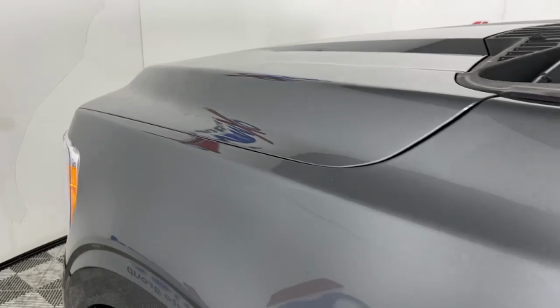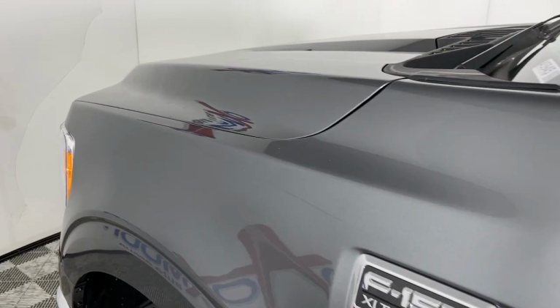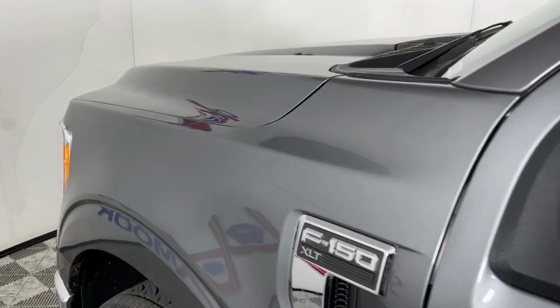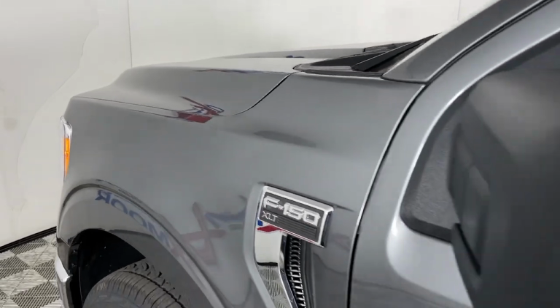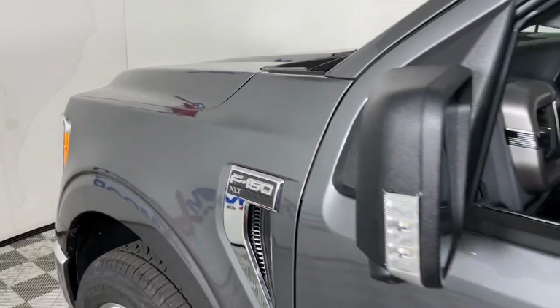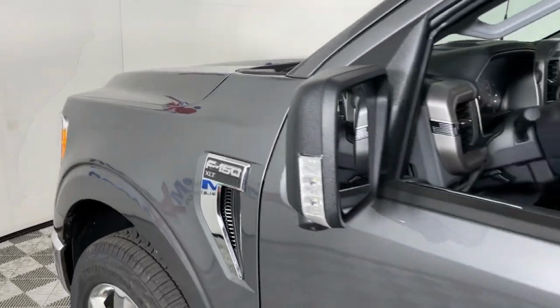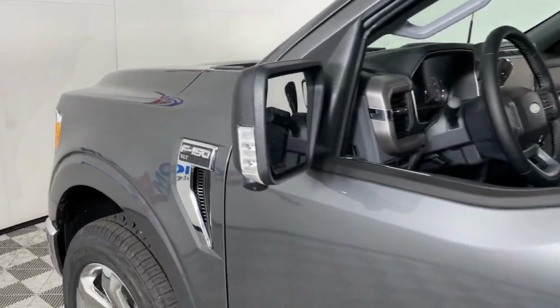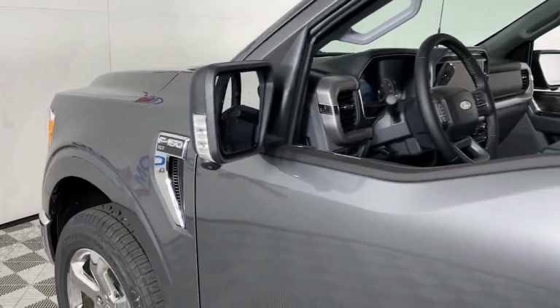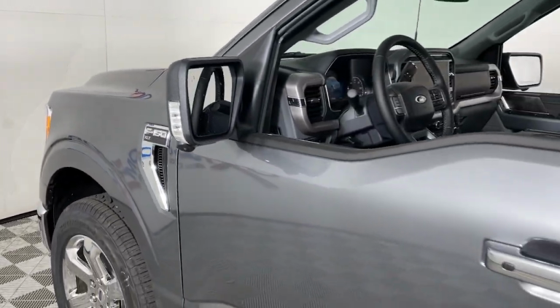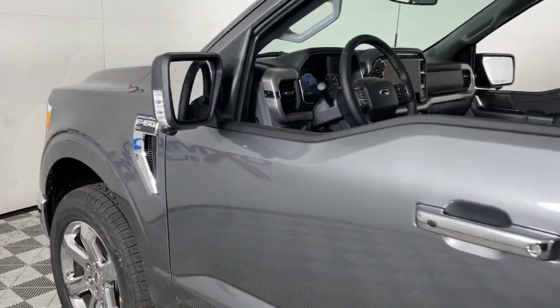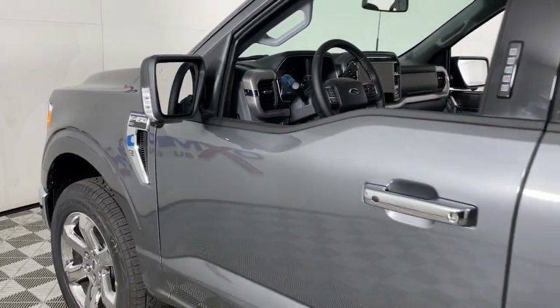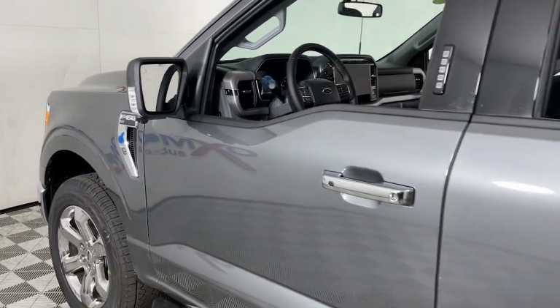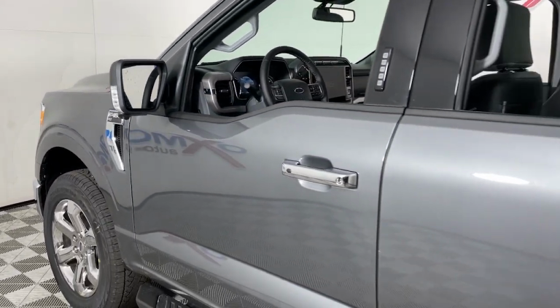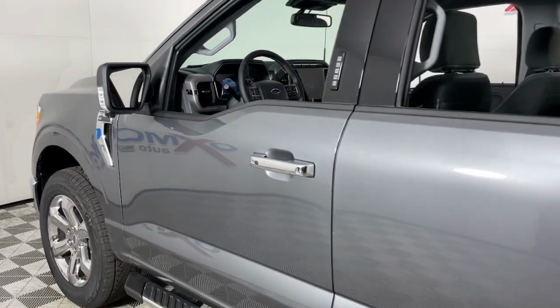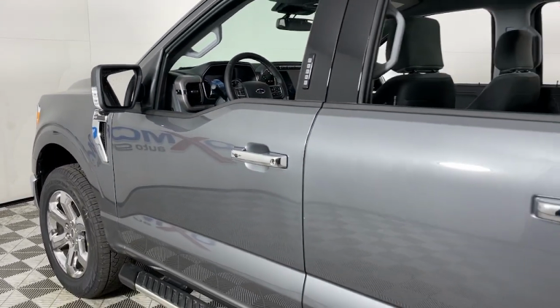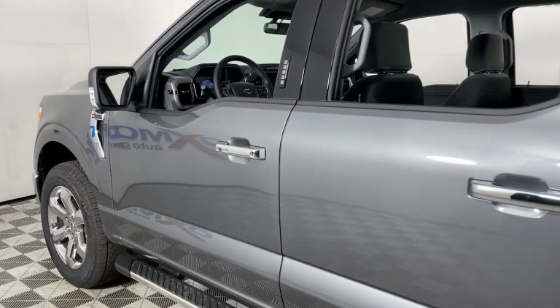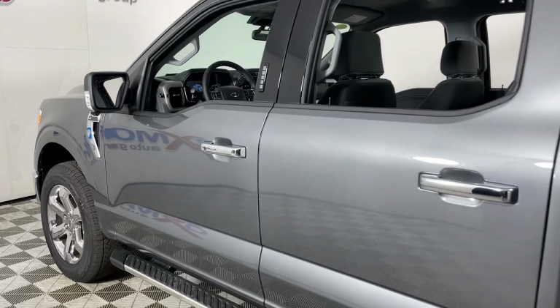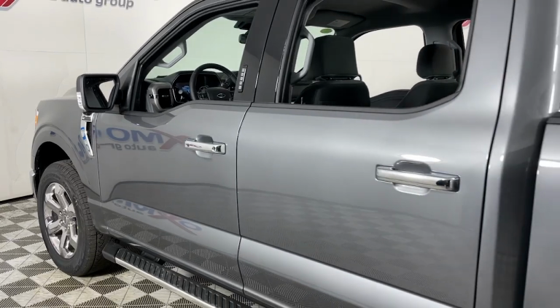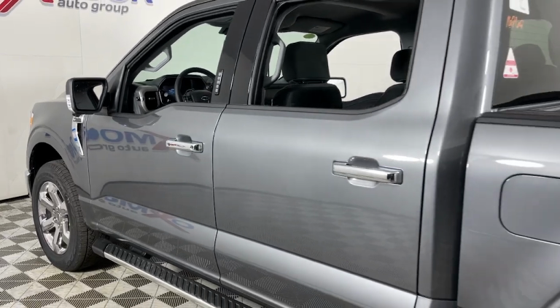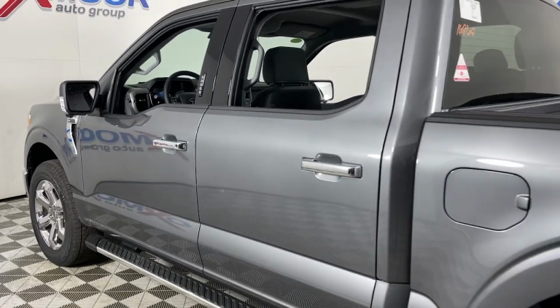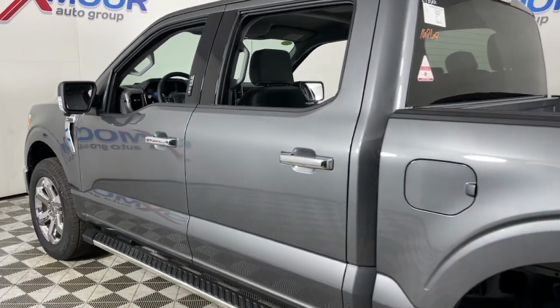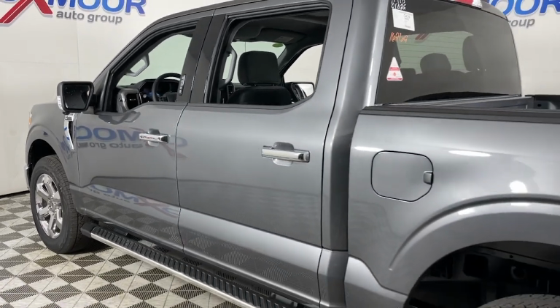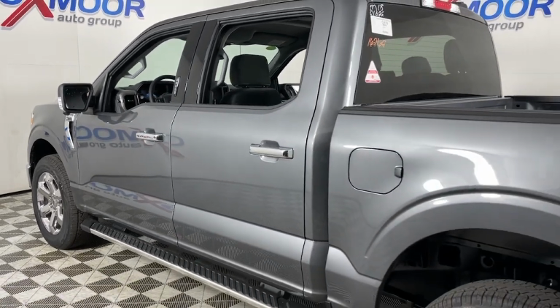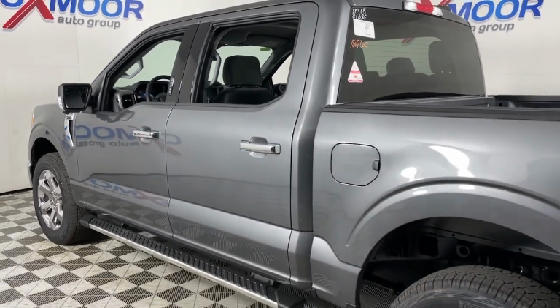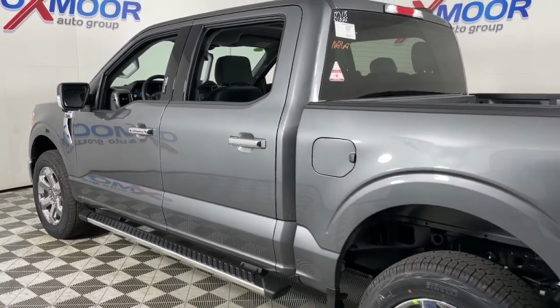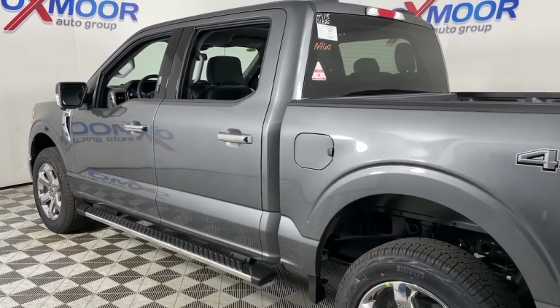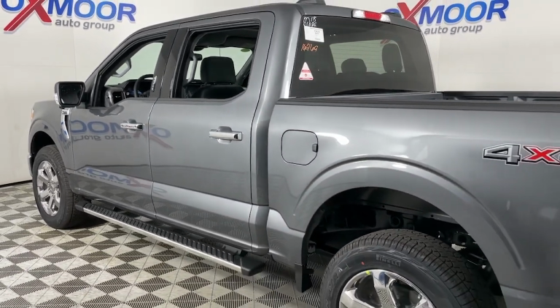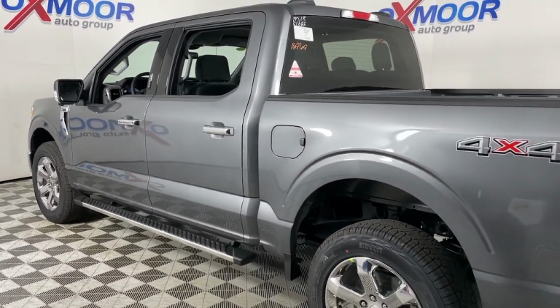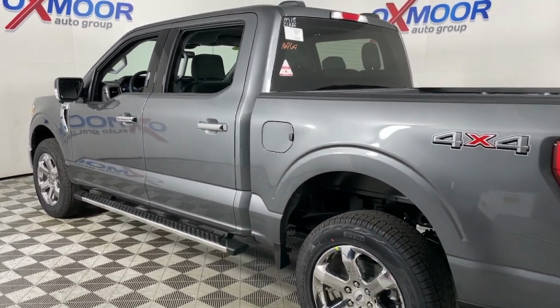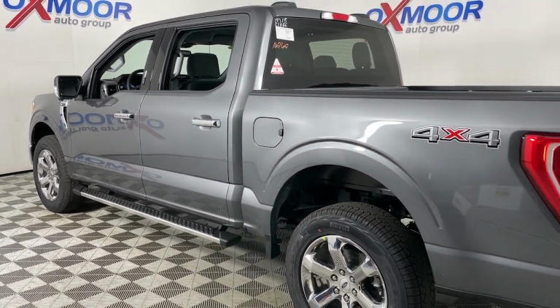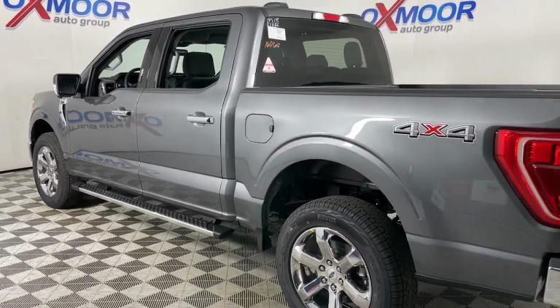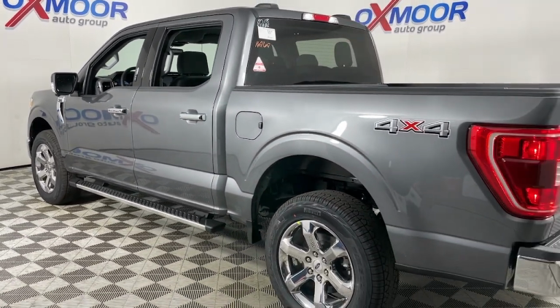Enjoy the view of this 2023 Ford F-150. This rugged F-150 is ready for work, off-roading, or a little R&R.